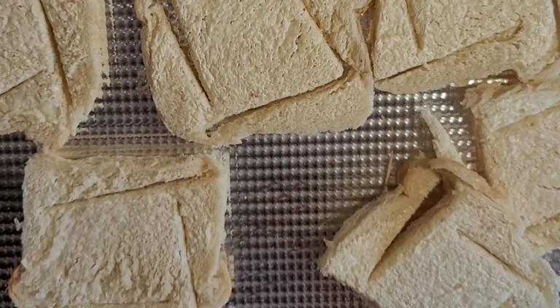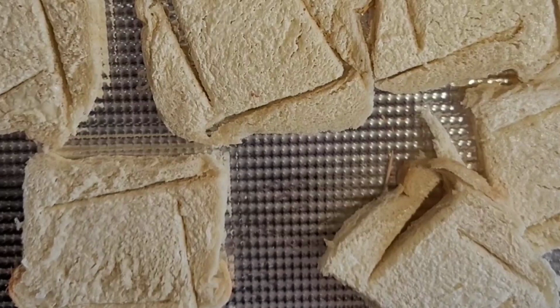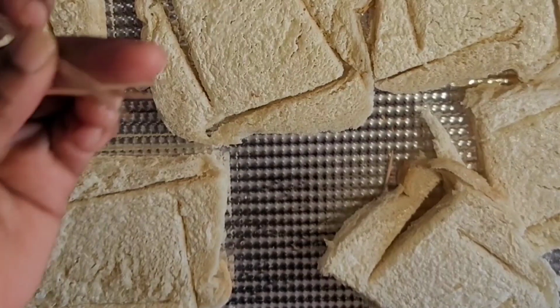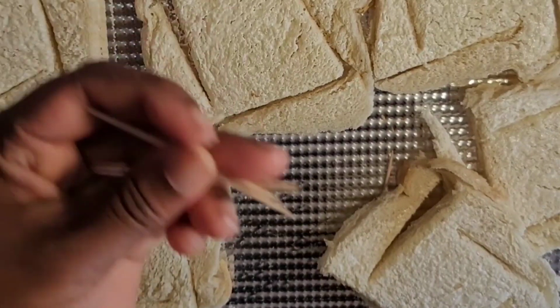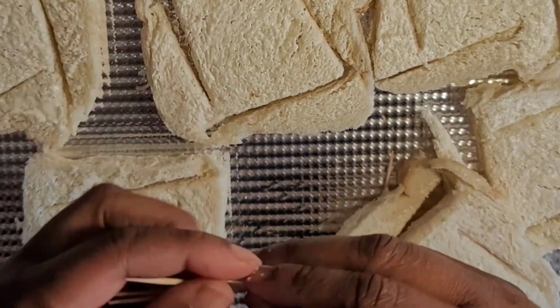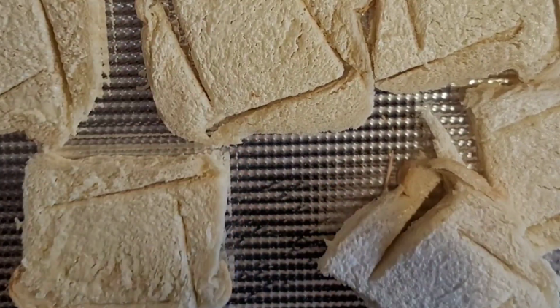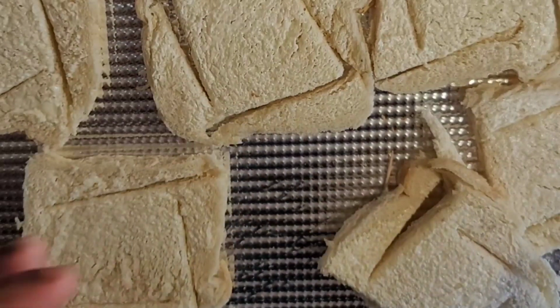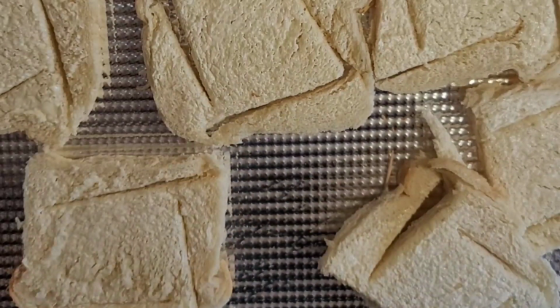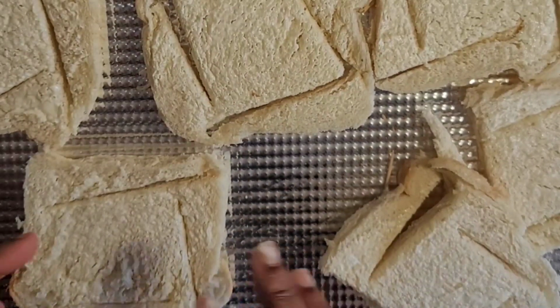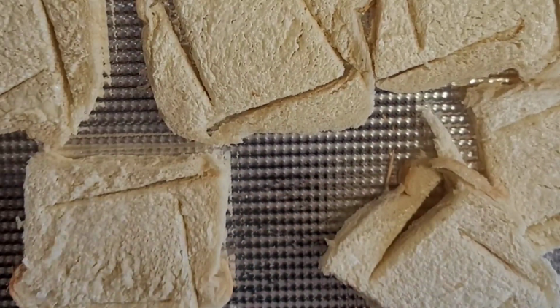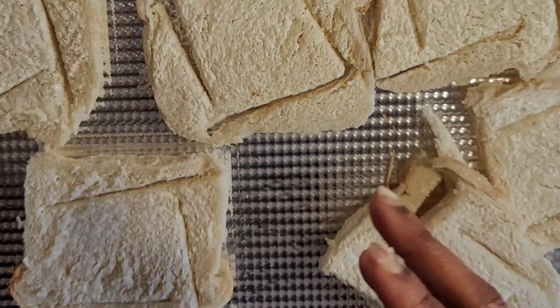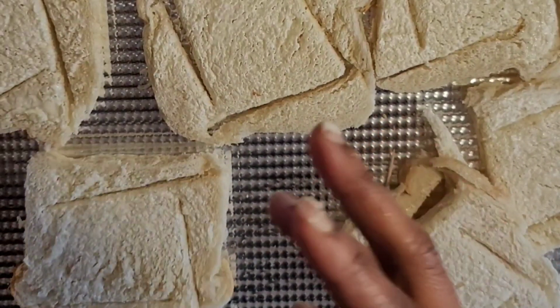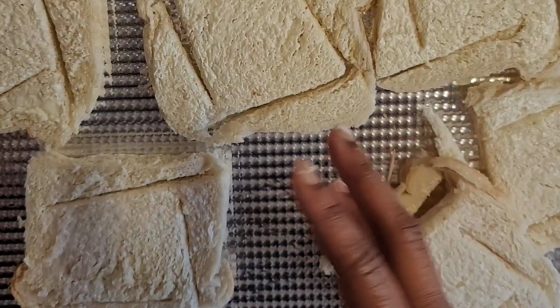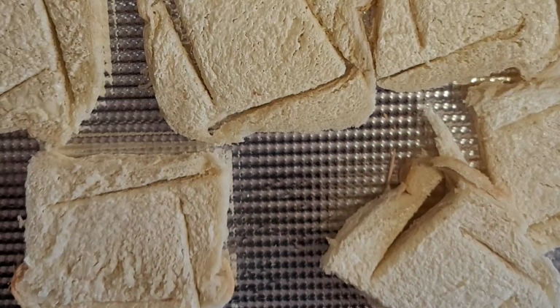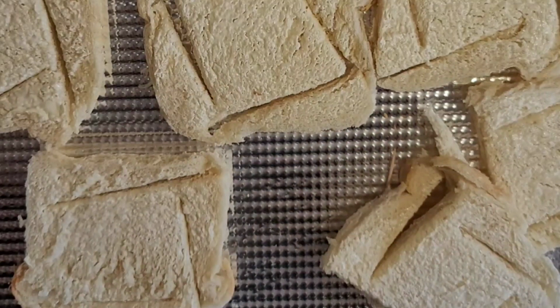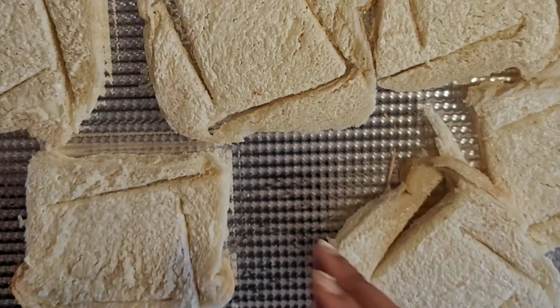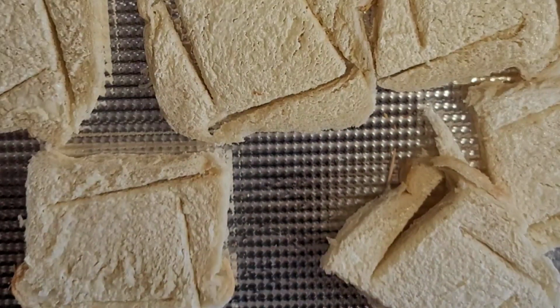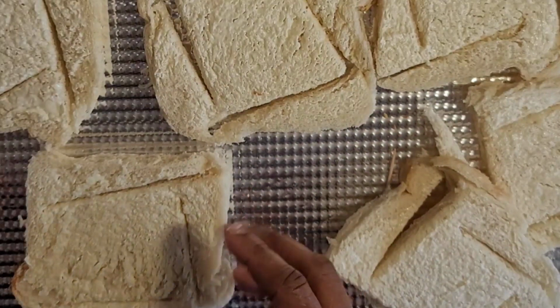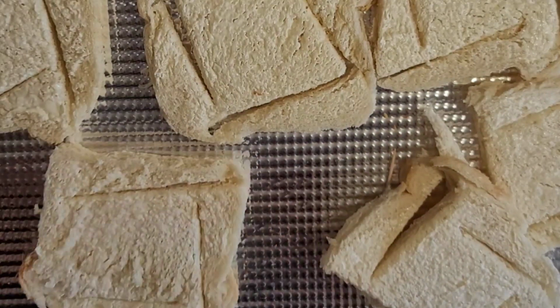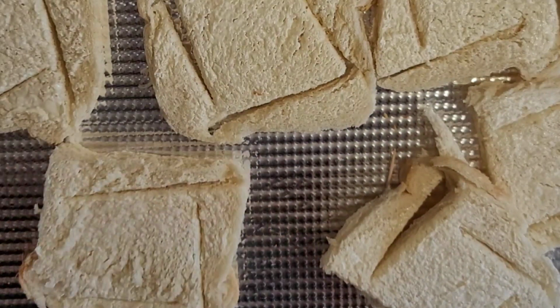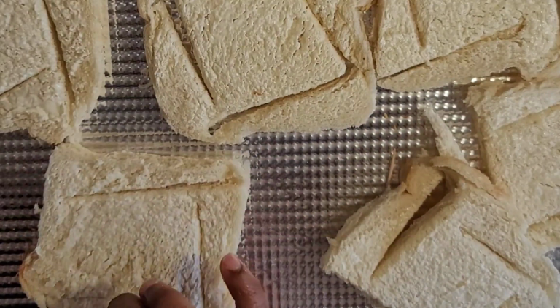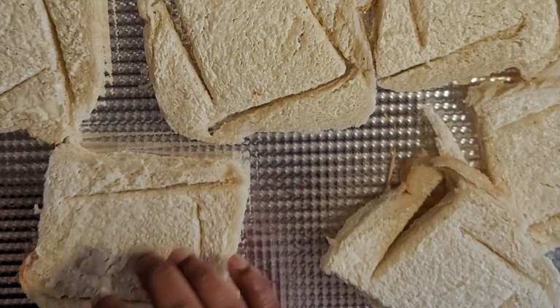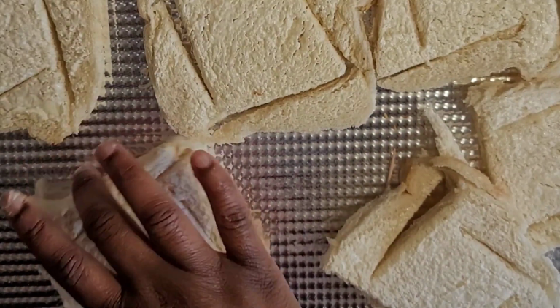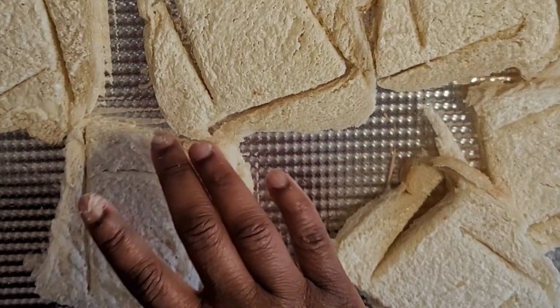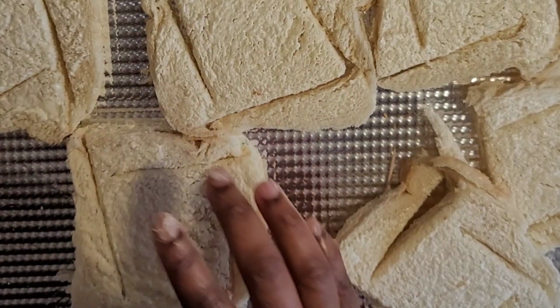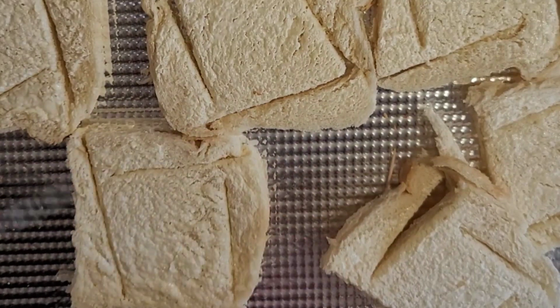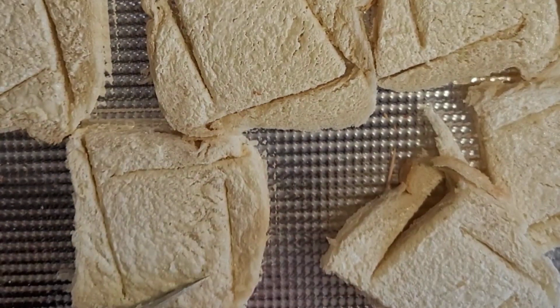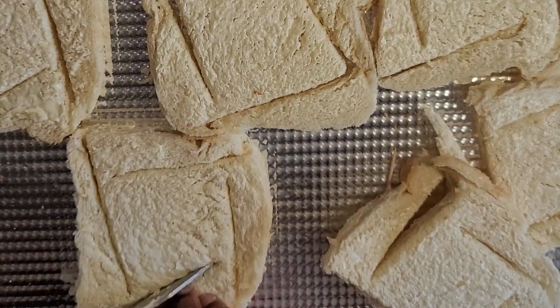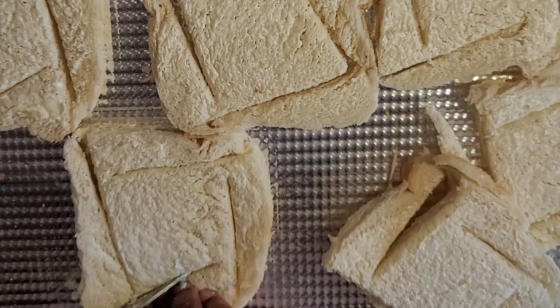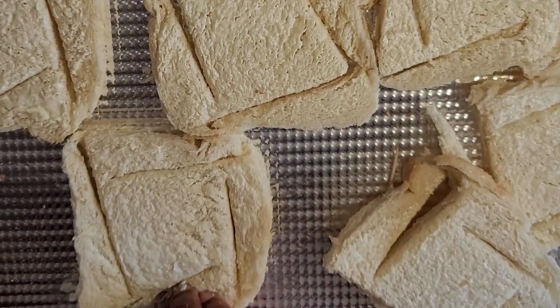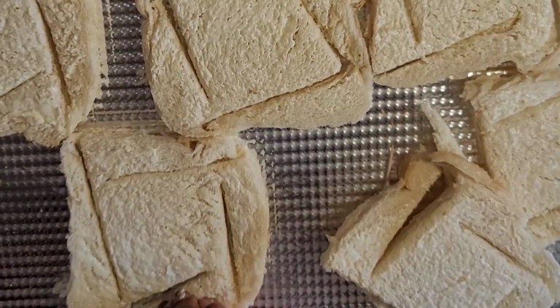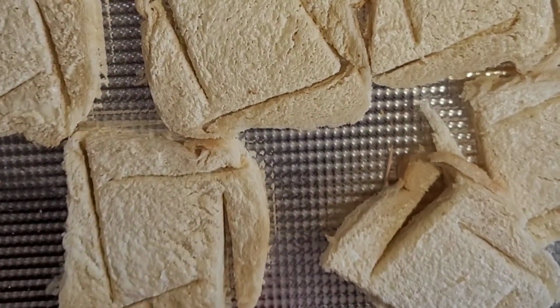The toothpick helps to hold it together because you put it in the oven and once you finish baking it, it will come out together — so you don't need the toothpick when eating. One more cut.